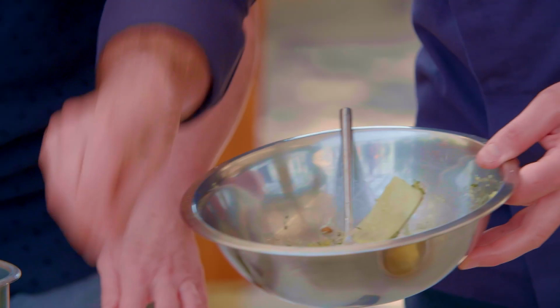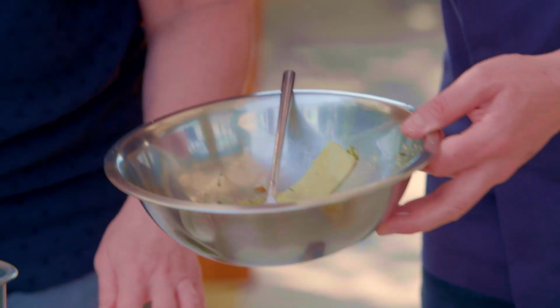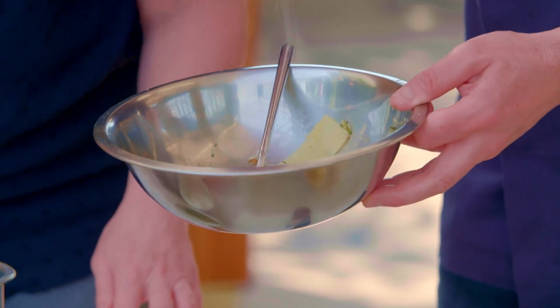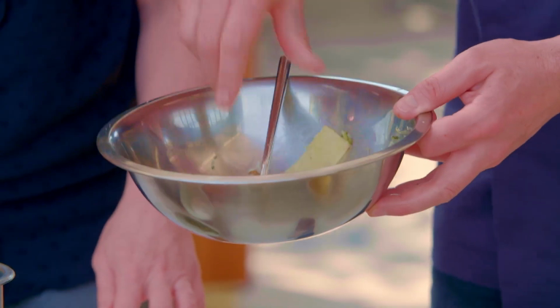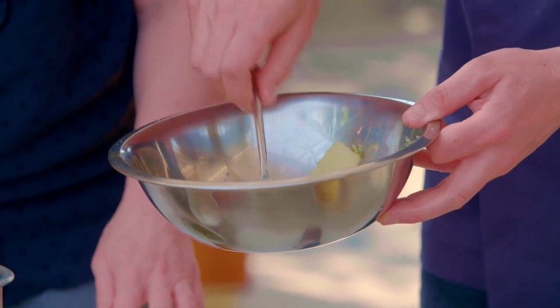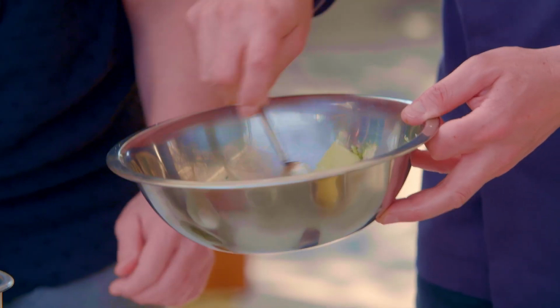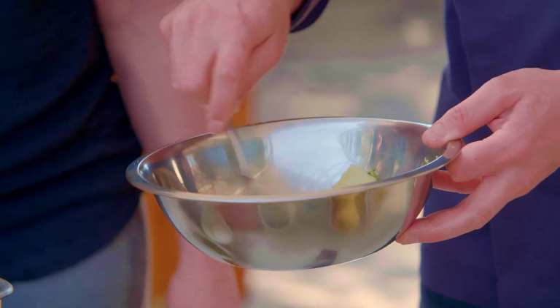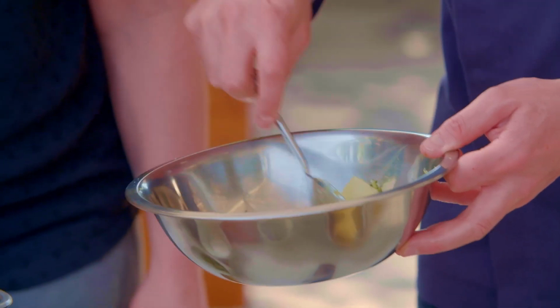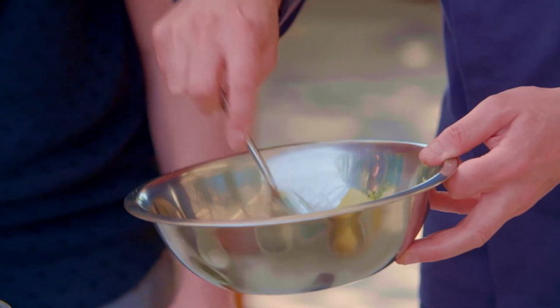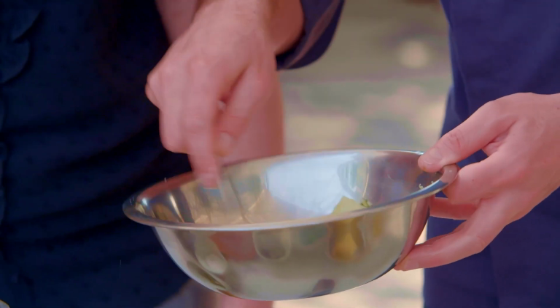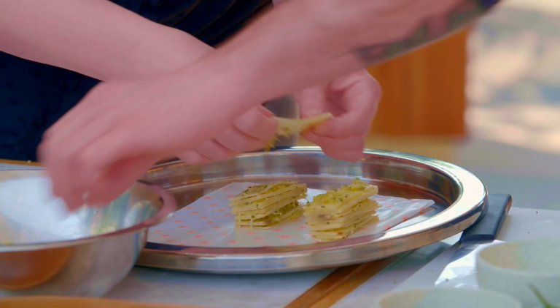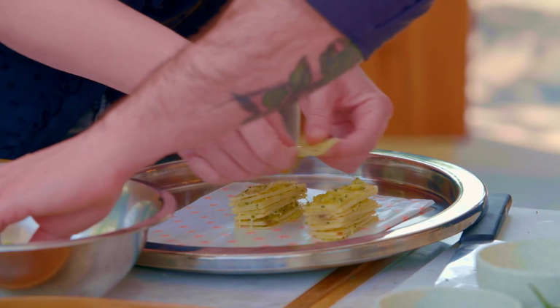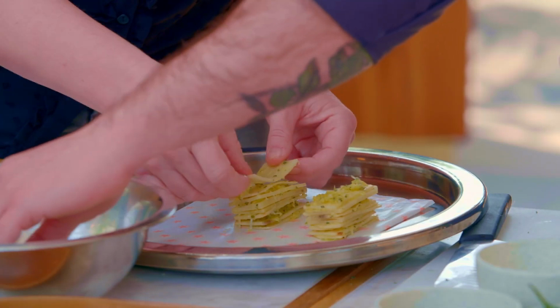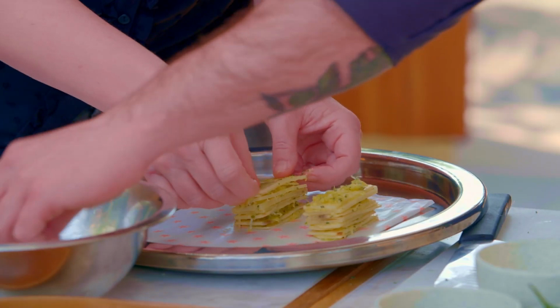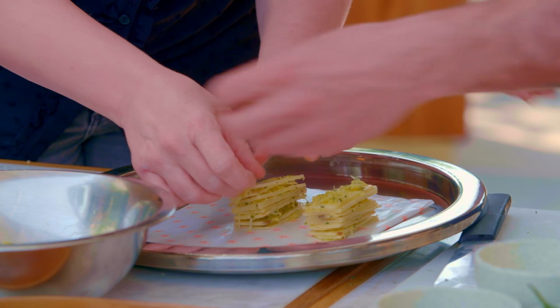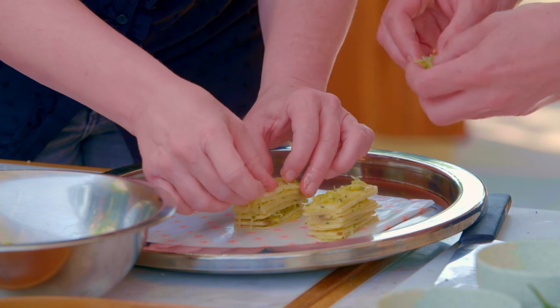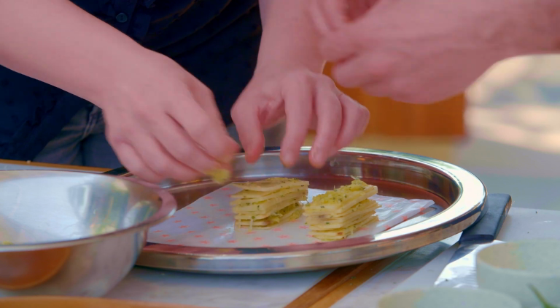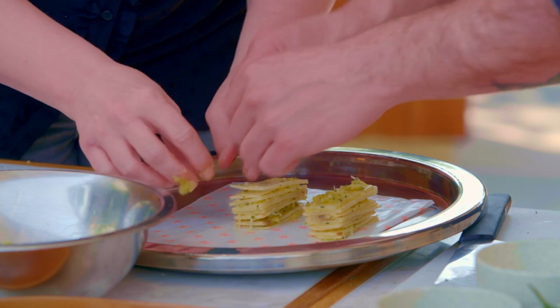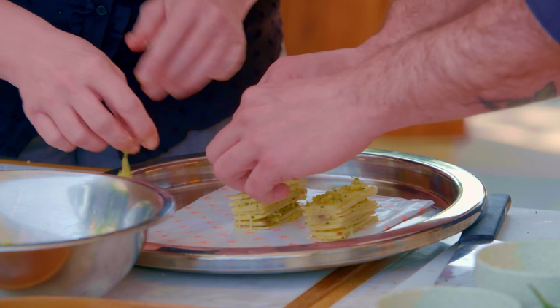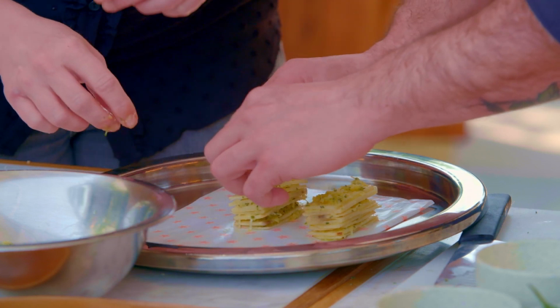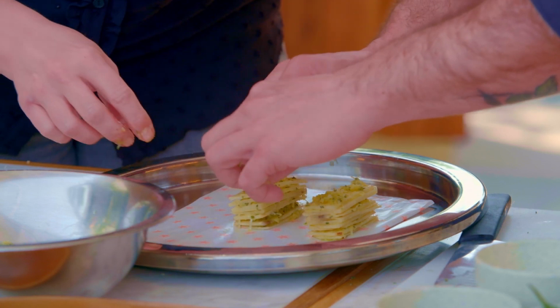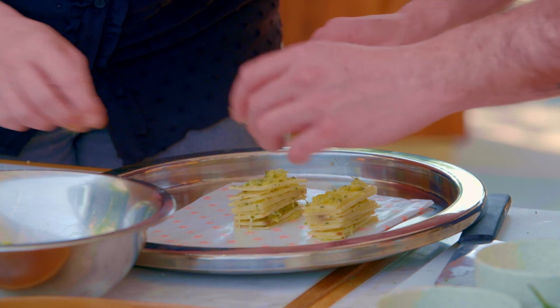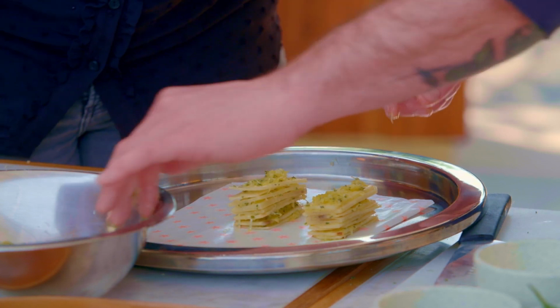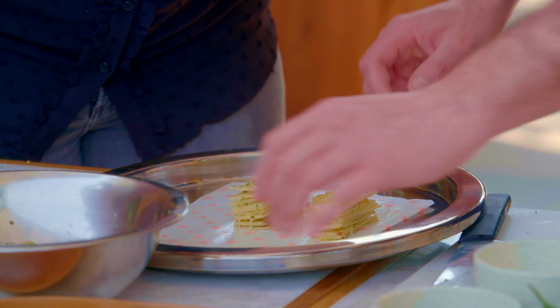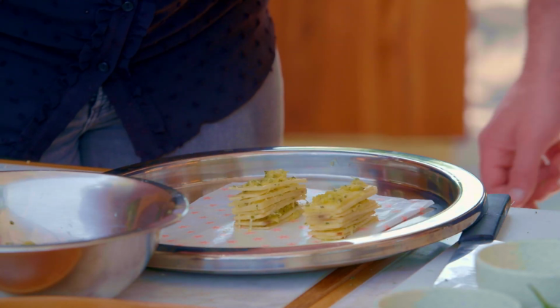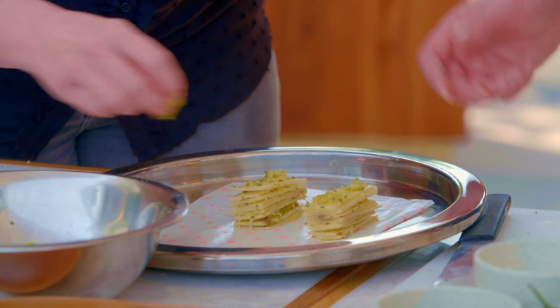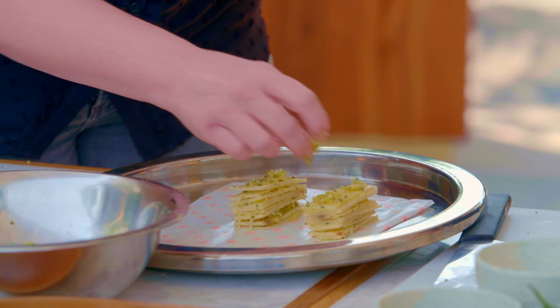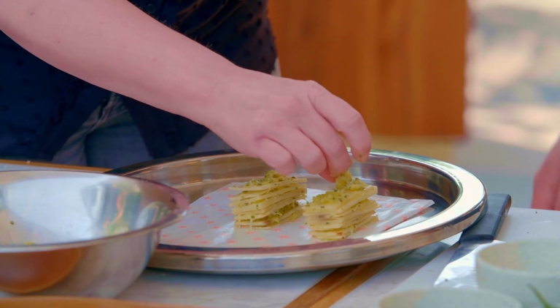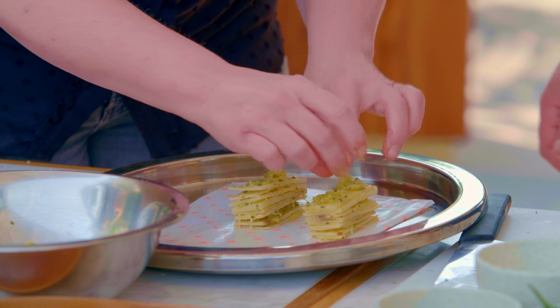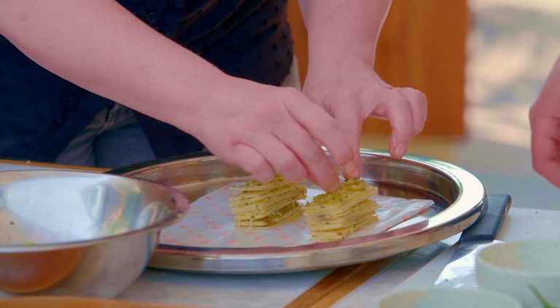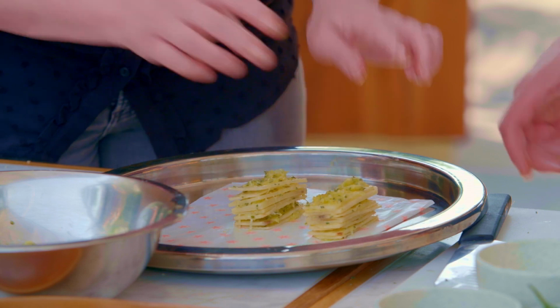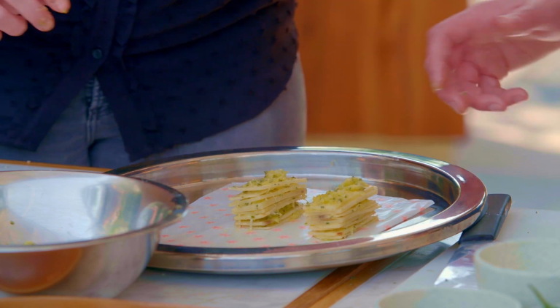We add the potatoes into the bowl, add some salt and mix it up. Next, we stack the thin layers high, making sure to add cheese between each layer, before finally putting it in the oven for 20 minutes.